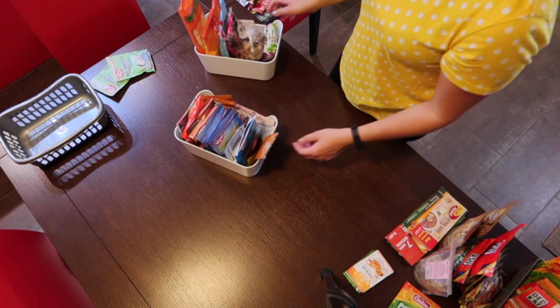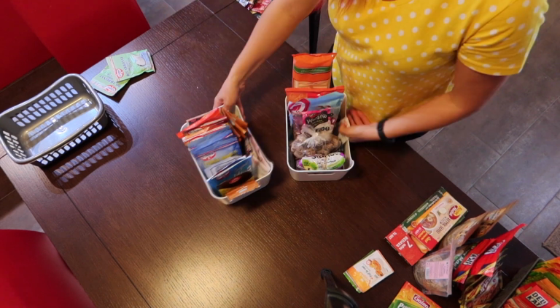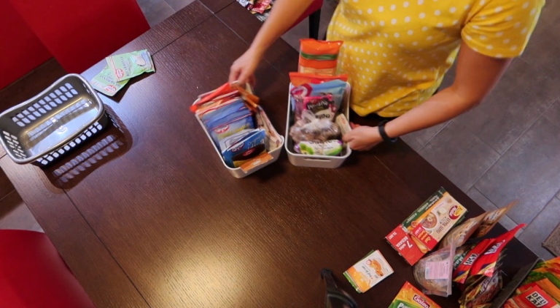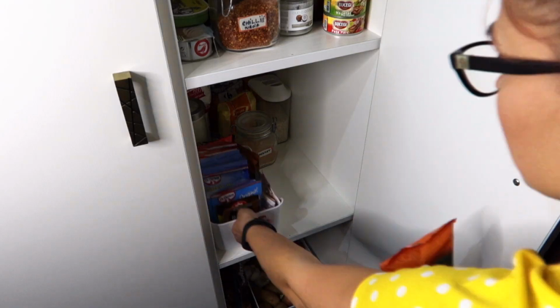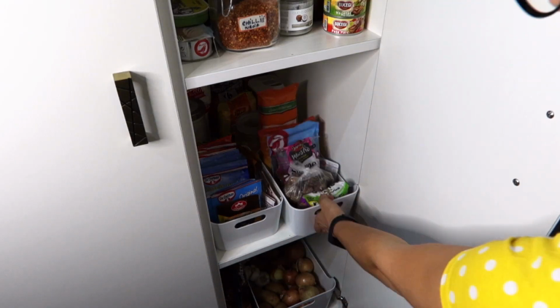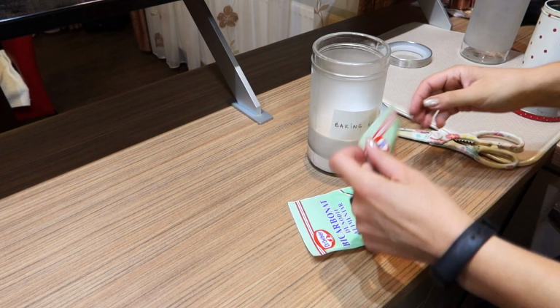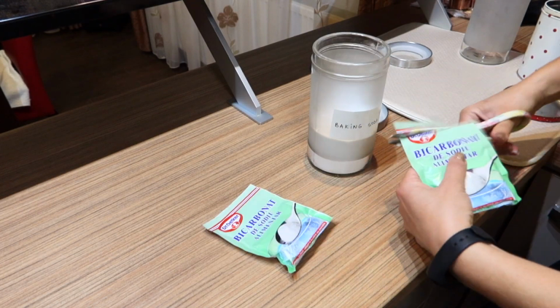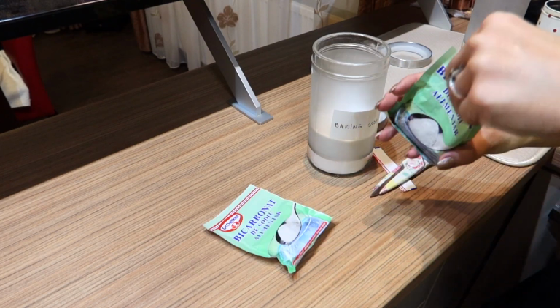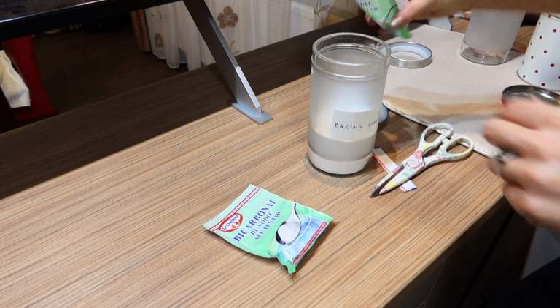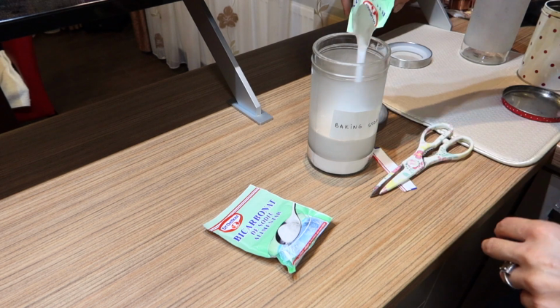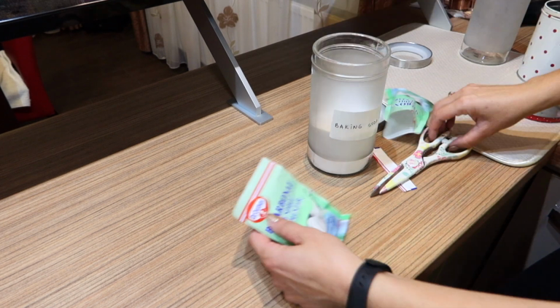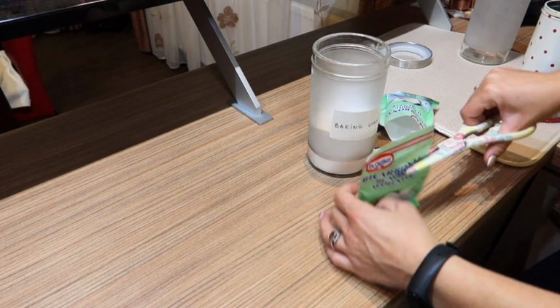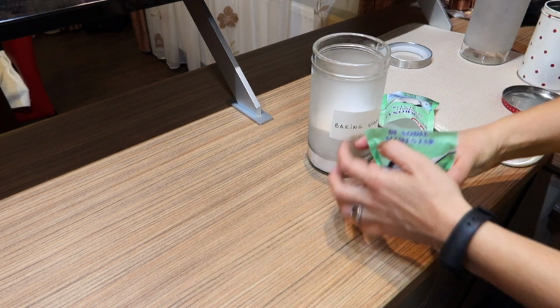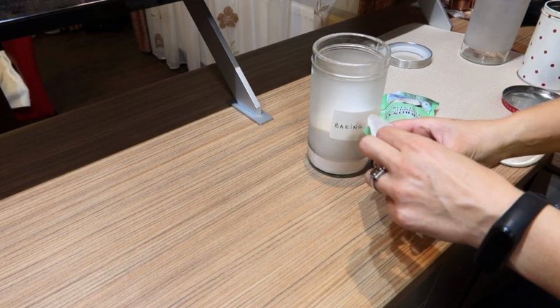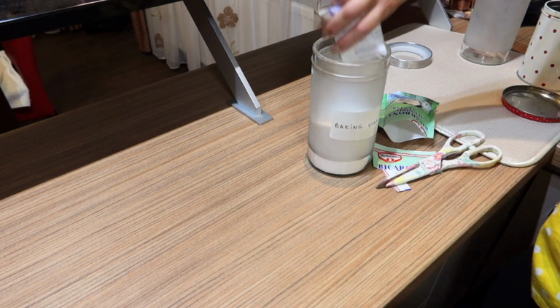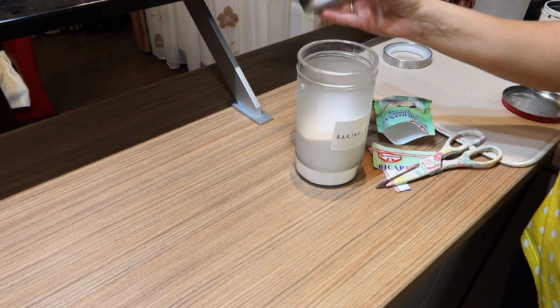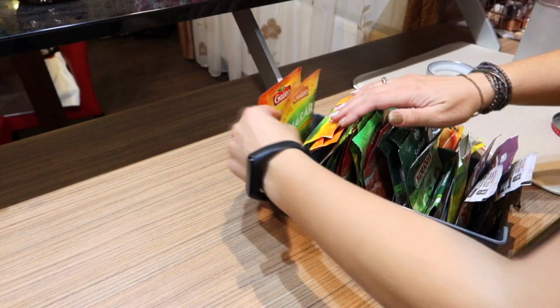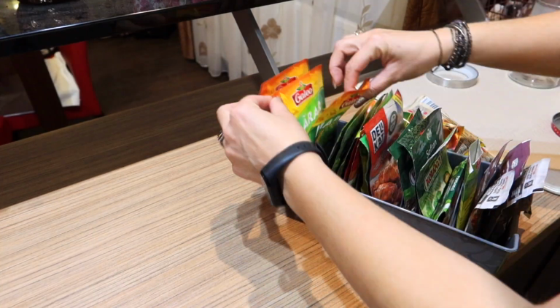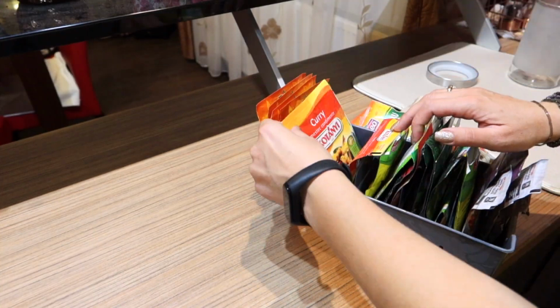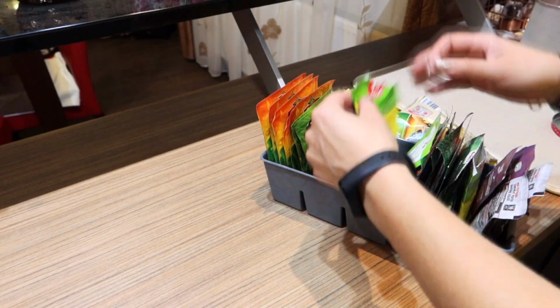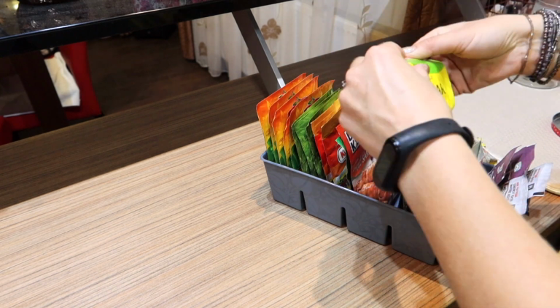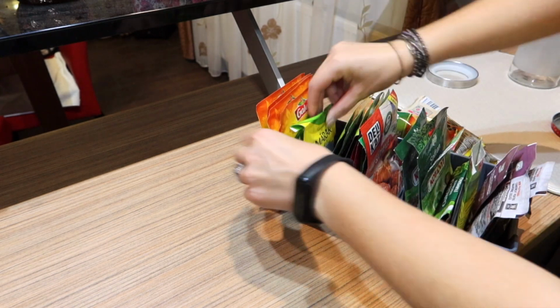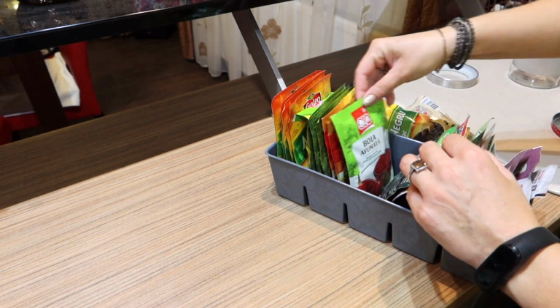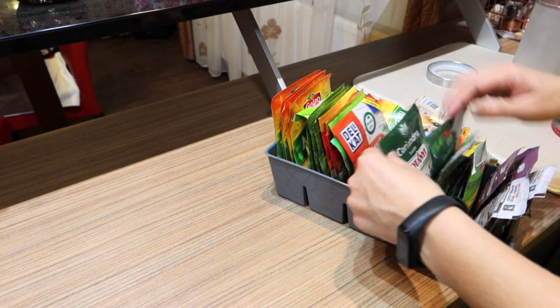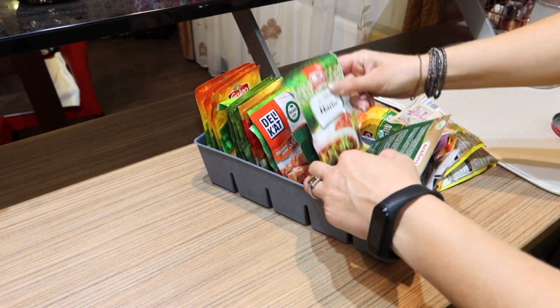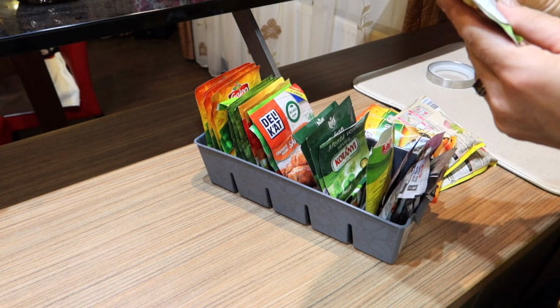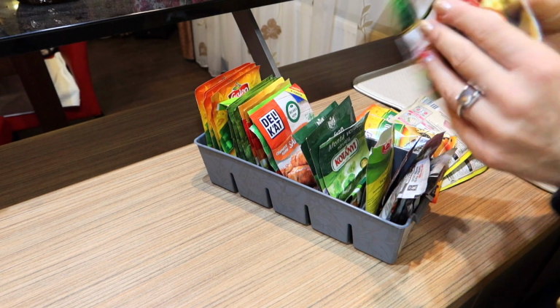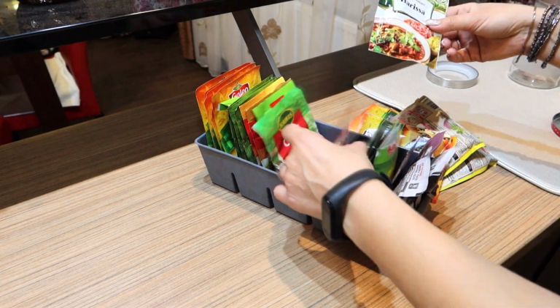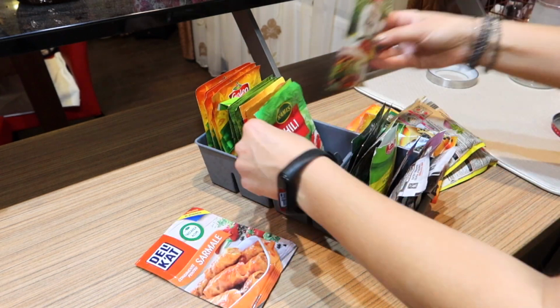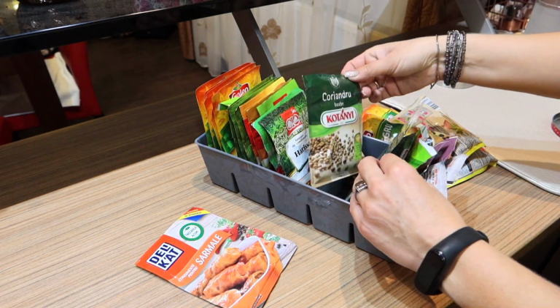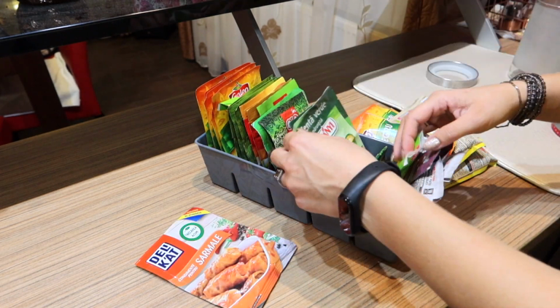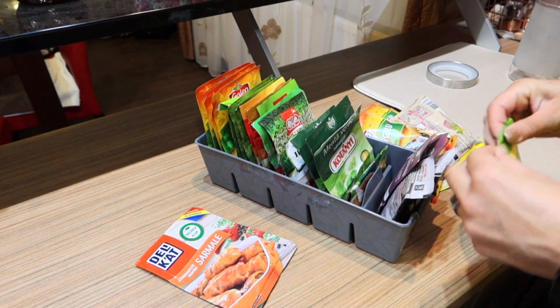I found more baking soda, so I filled that jar. I decided to organize these condiments too, even though they don't go into the pantry.